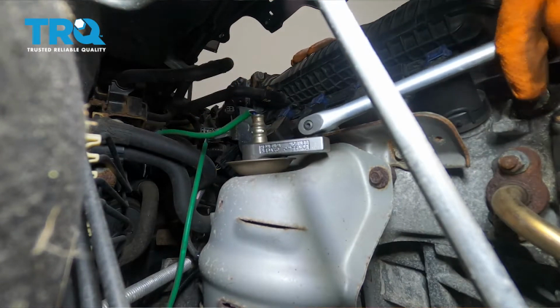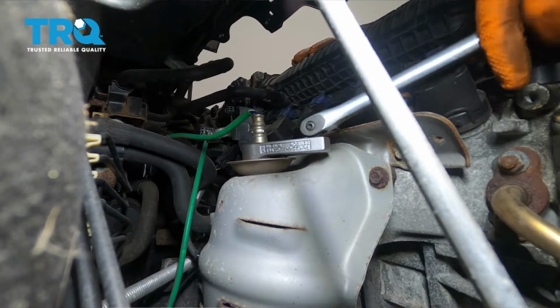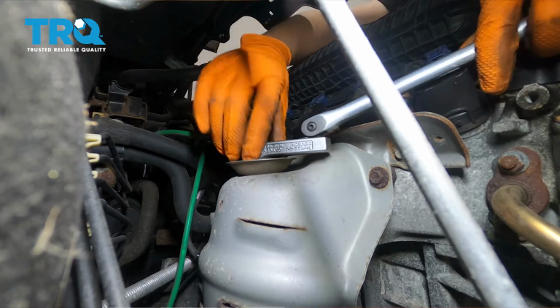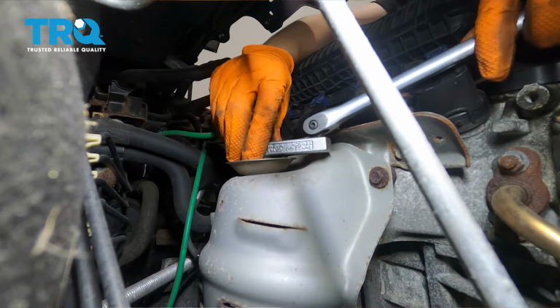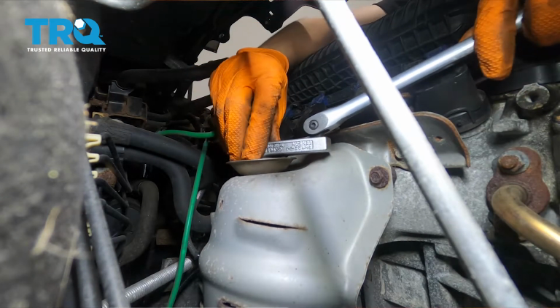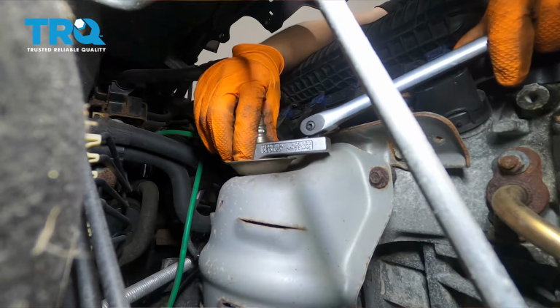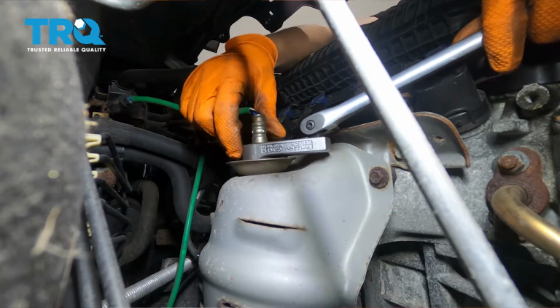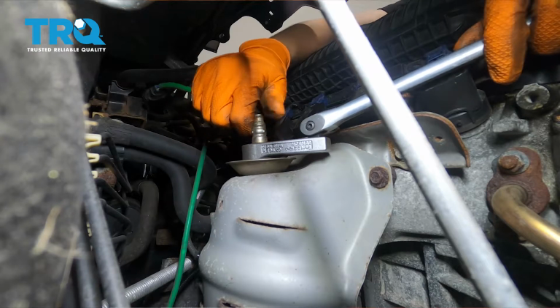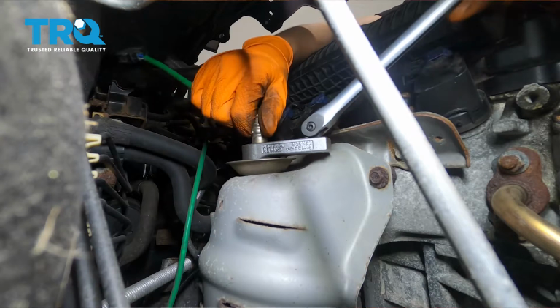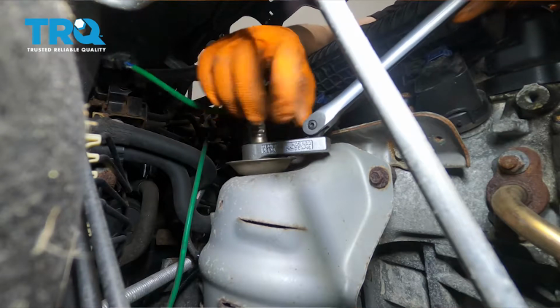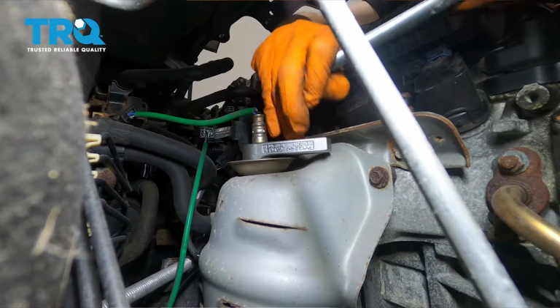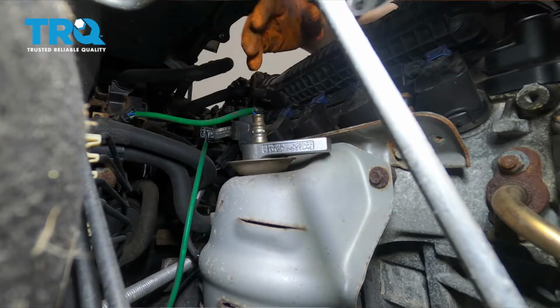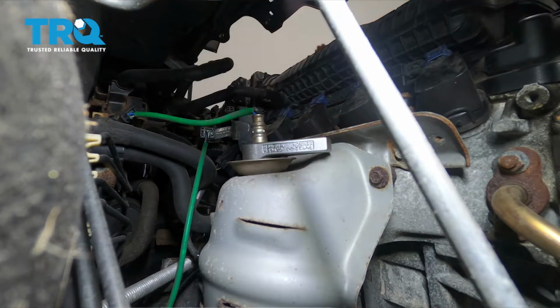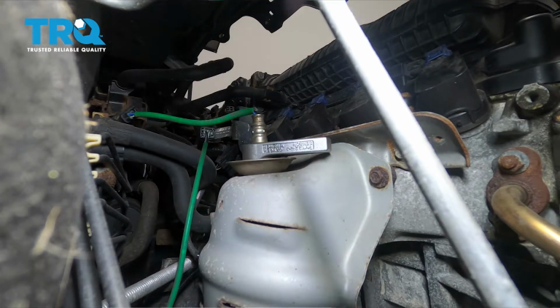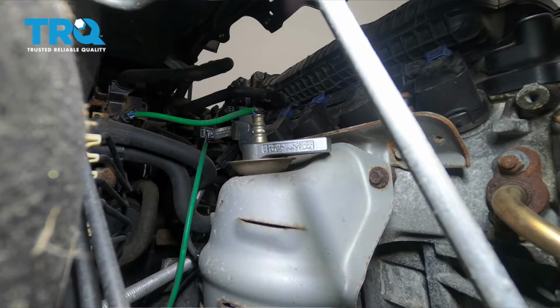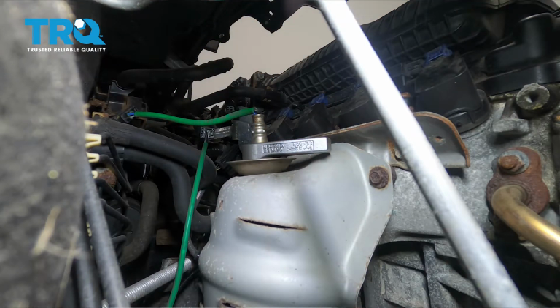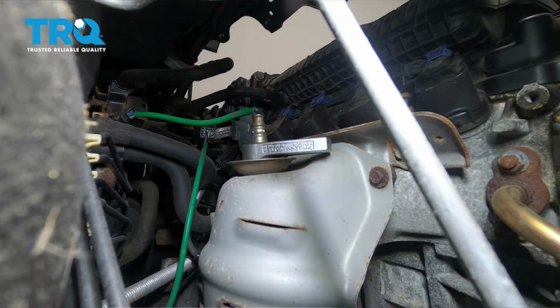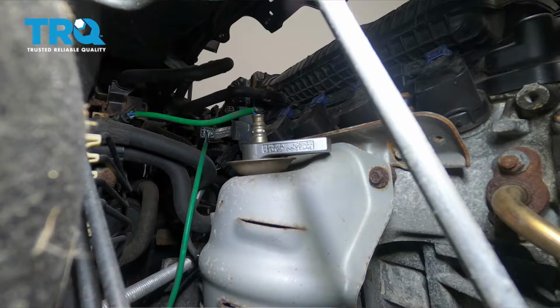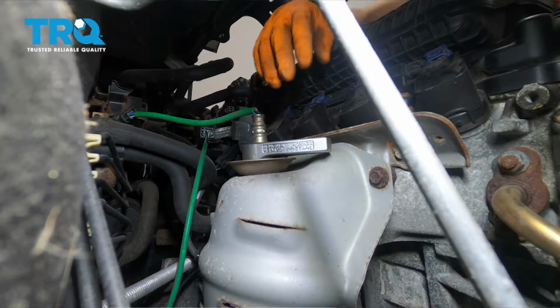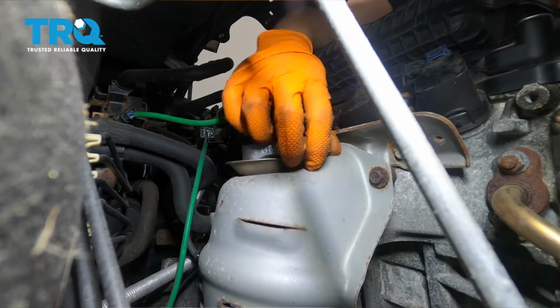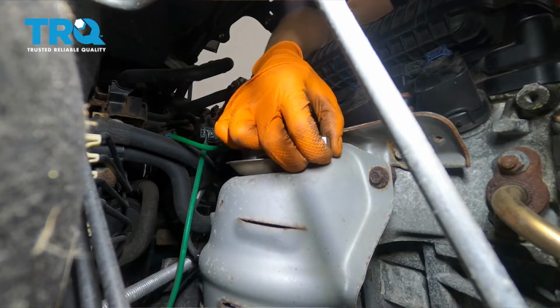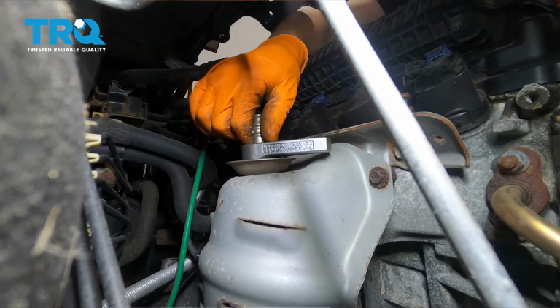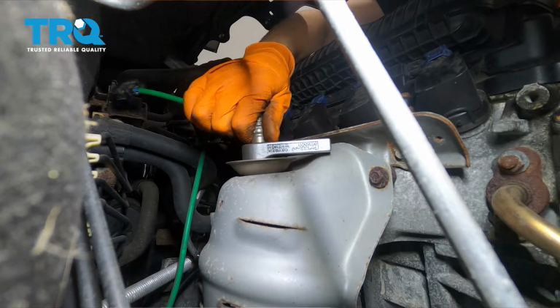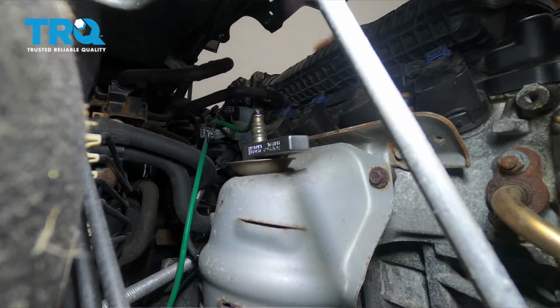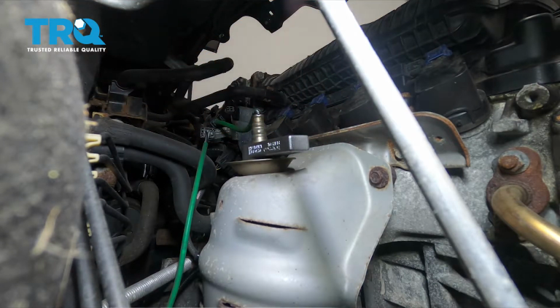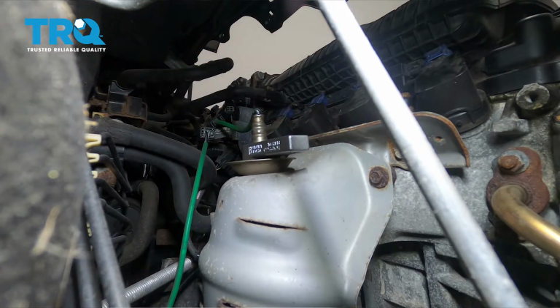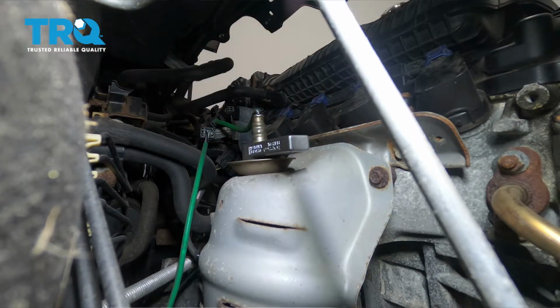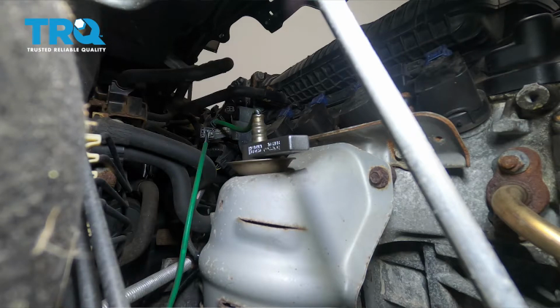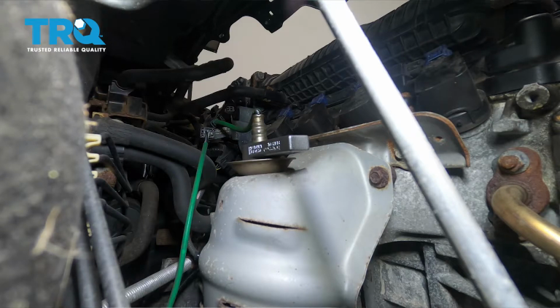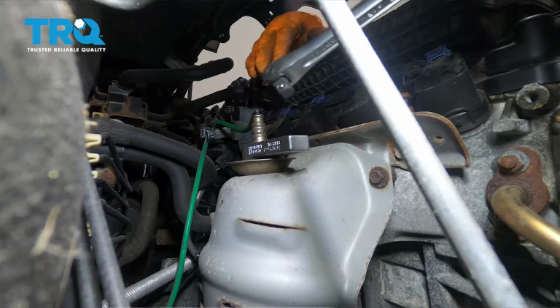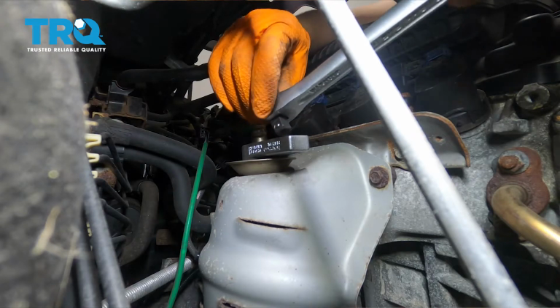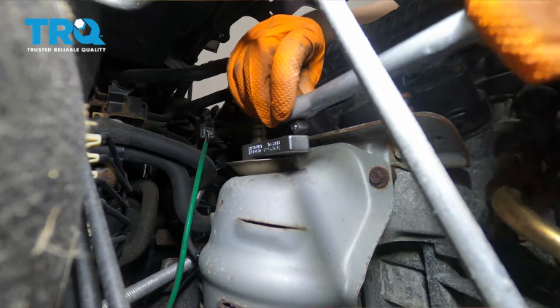There we go. Now, if this doesn't break free — and a lot of times it doesn't — then you'll have to heat it up or run the car. But running the car will heat up the whole exhaust system, not just the sensor, and there's something to consider with burning yourself. Obviously, that's not good.